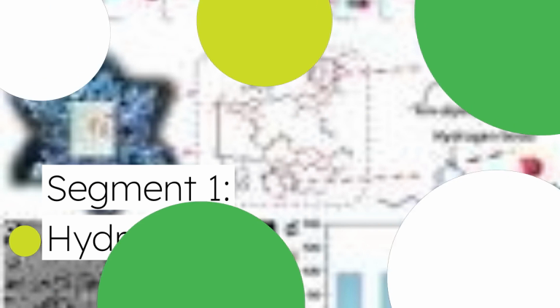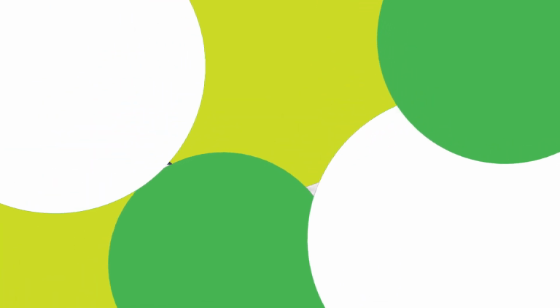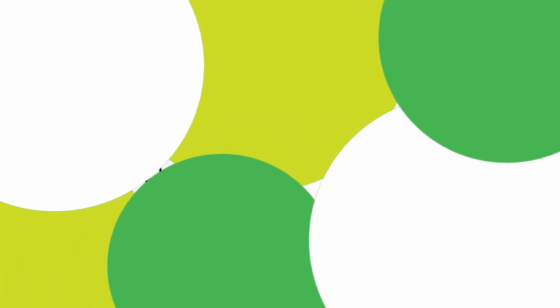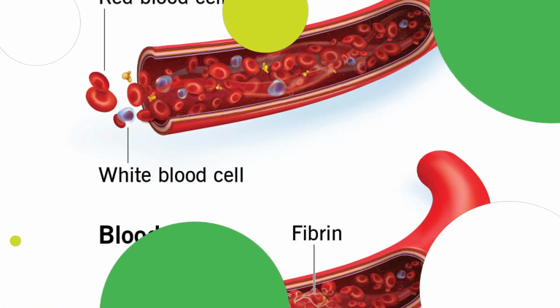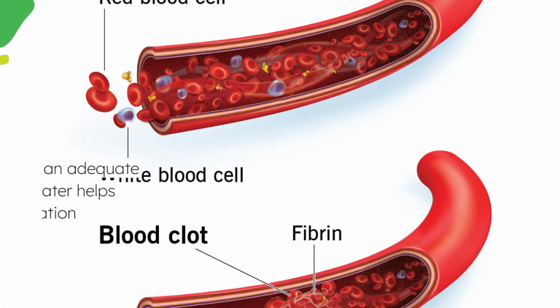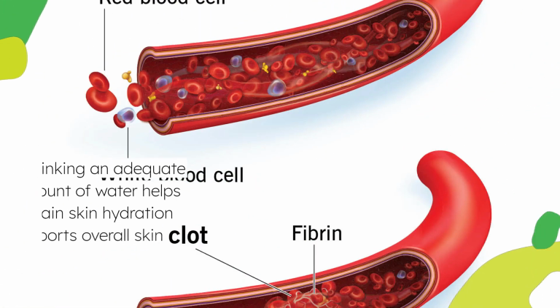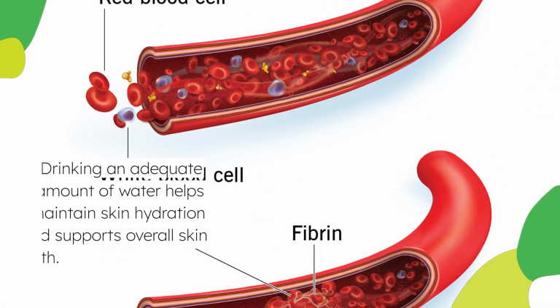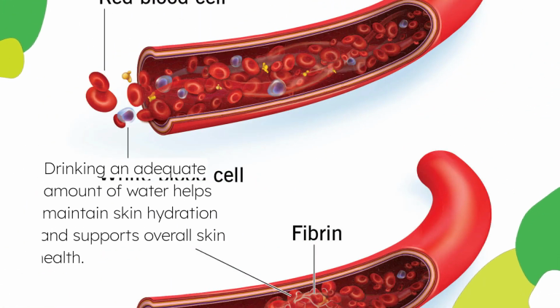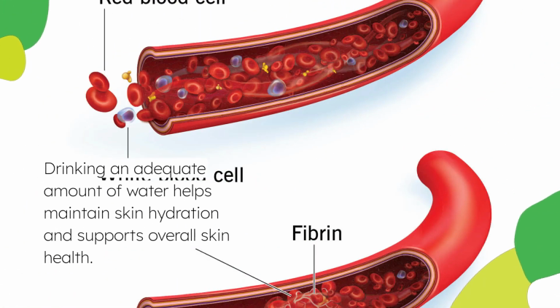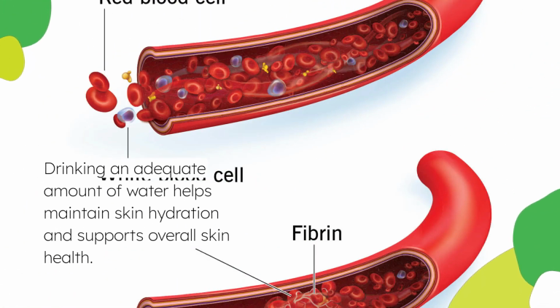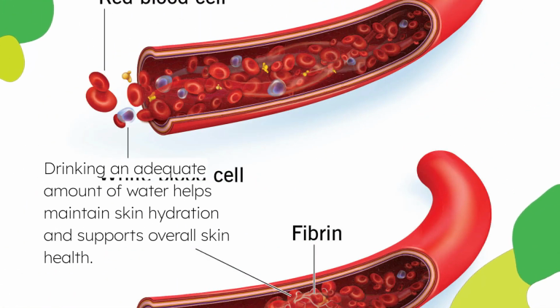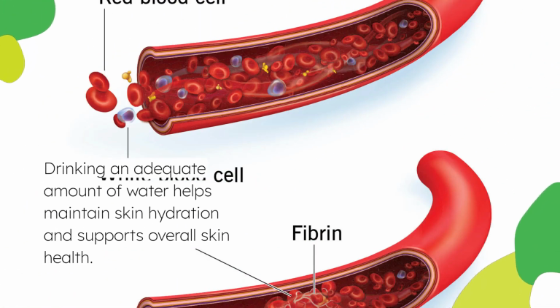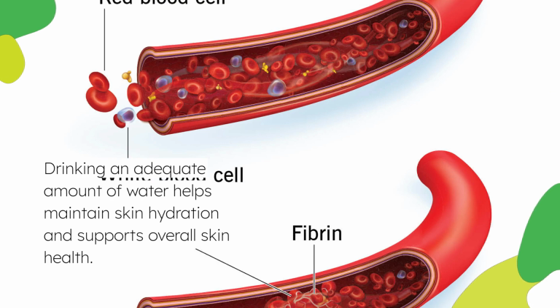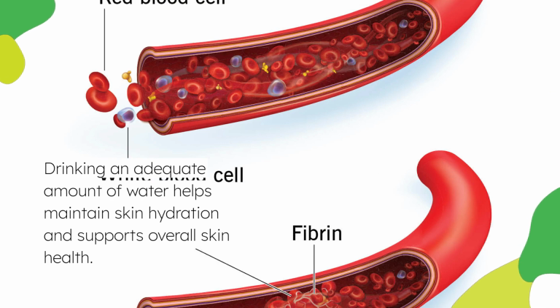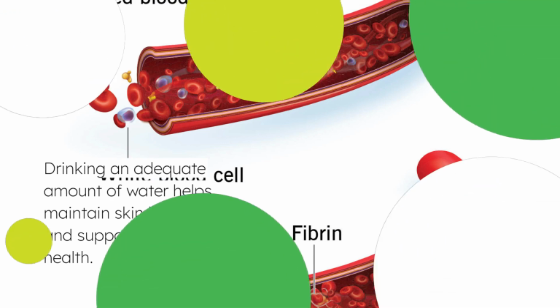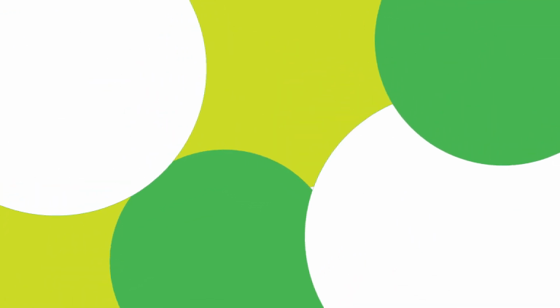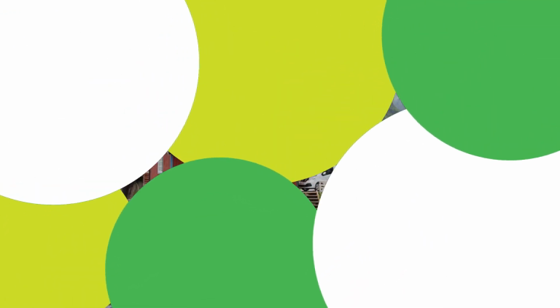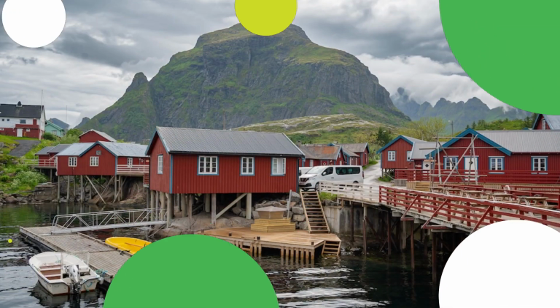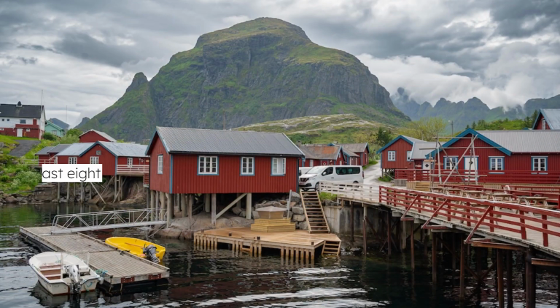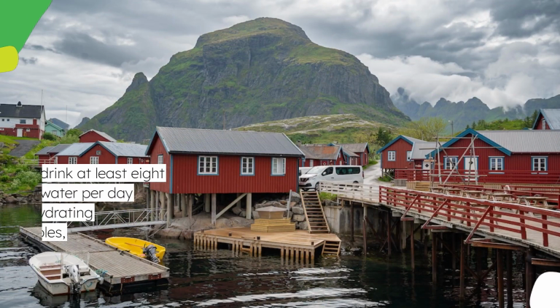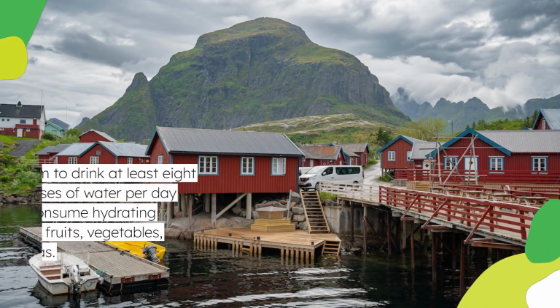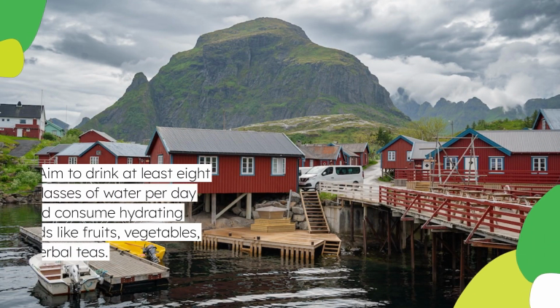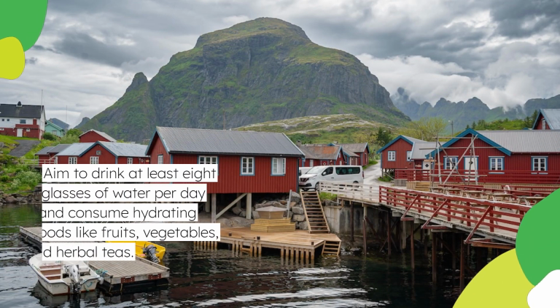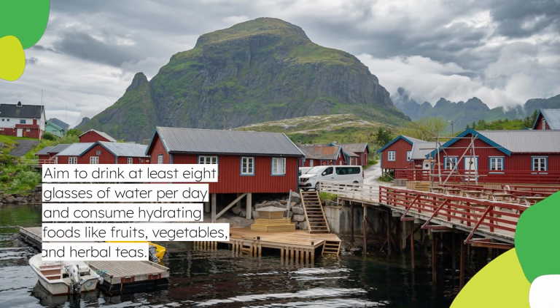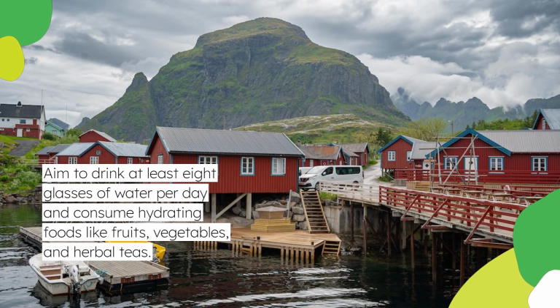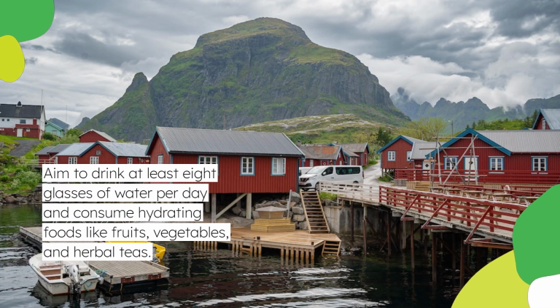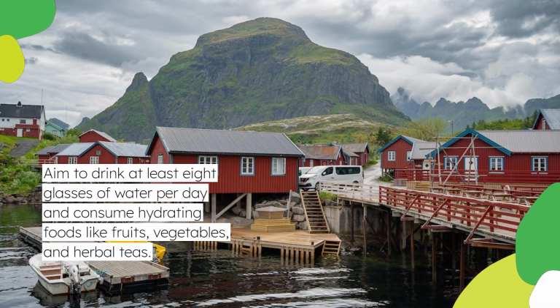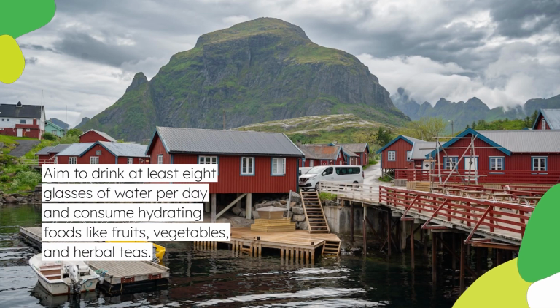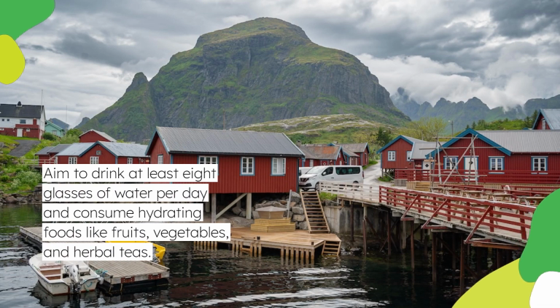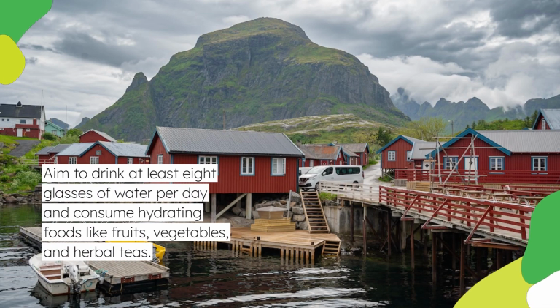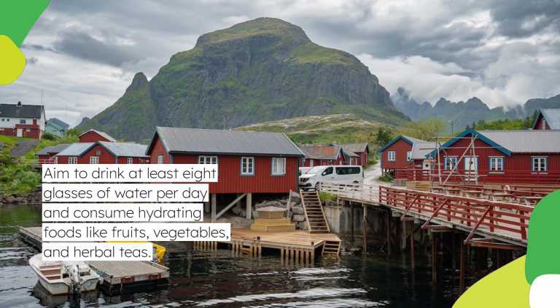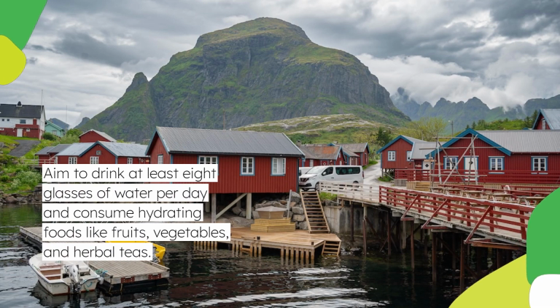Drinking an adequate amount of water helps maintain skin hydration and supports overall skin health. Aim to drink at least eight glasses of water per day and consume hydrating foods like fruits, vegetables, and herbal teas.